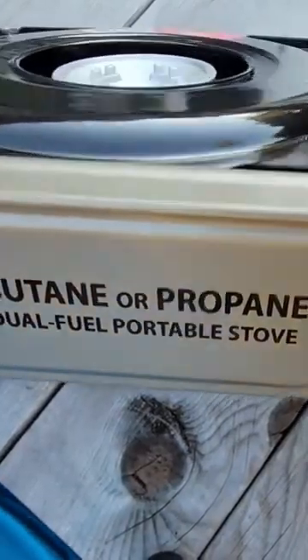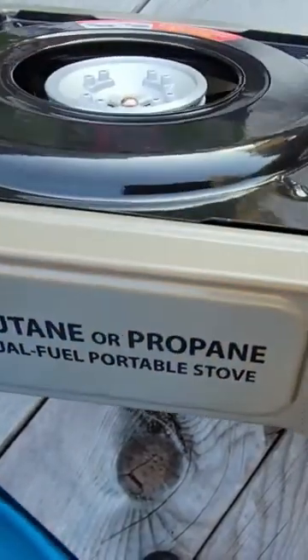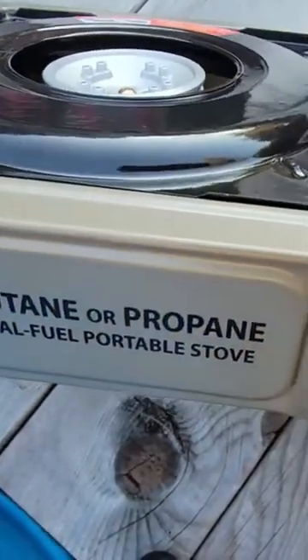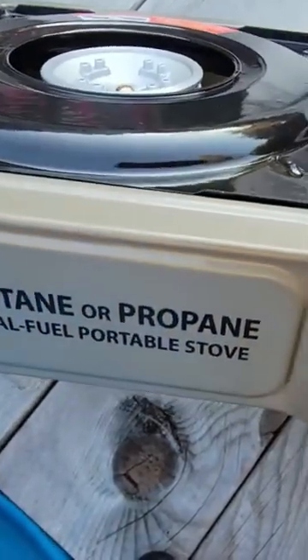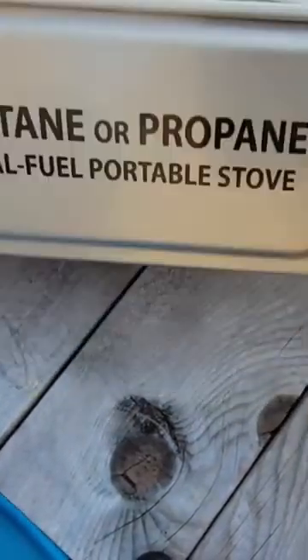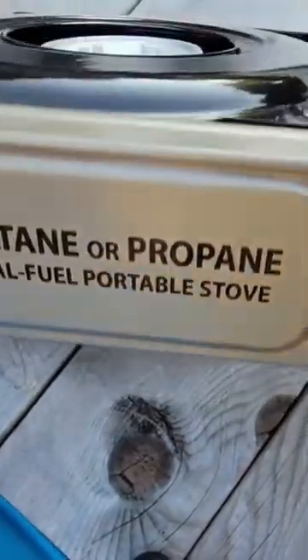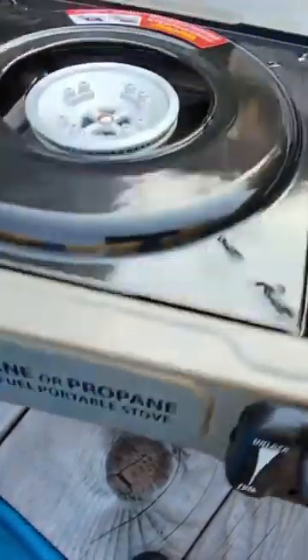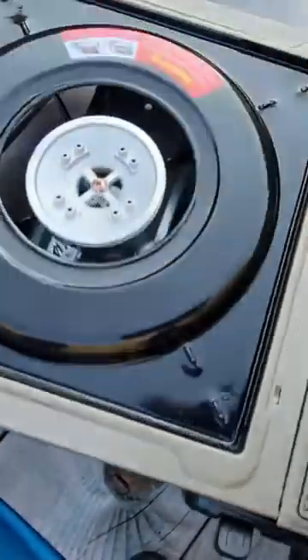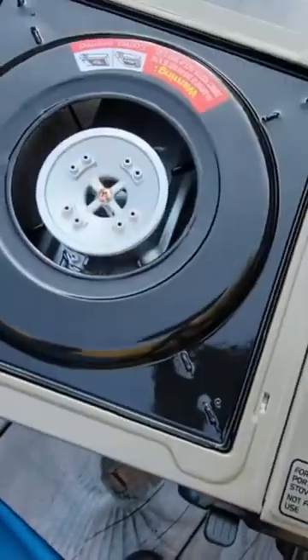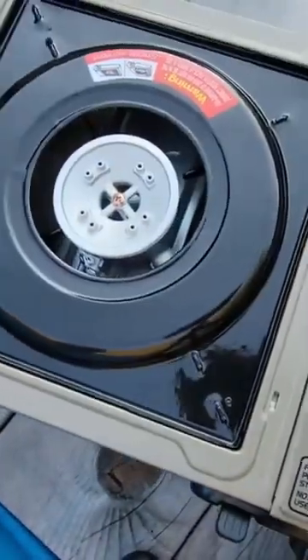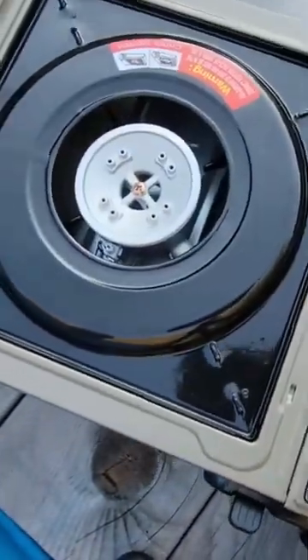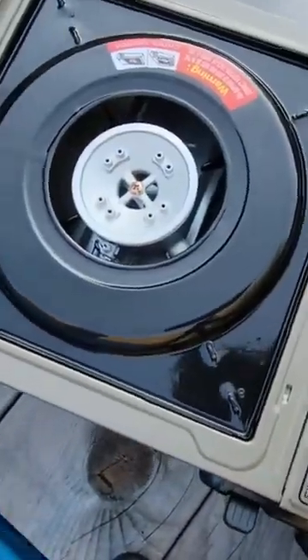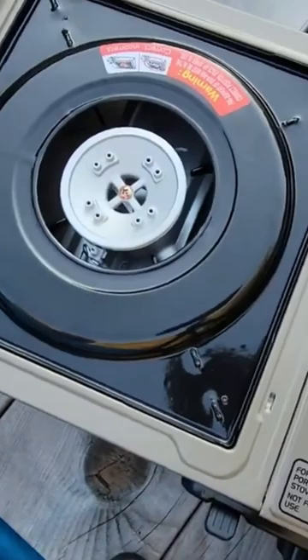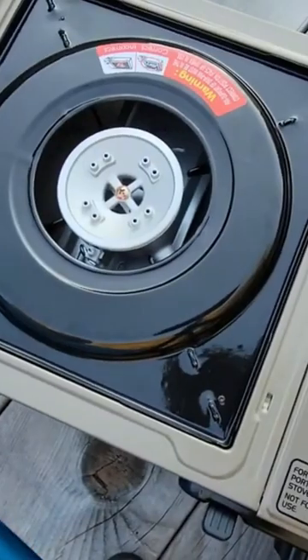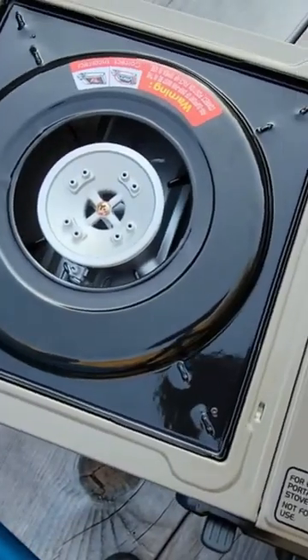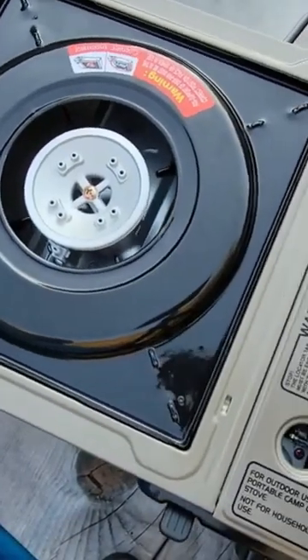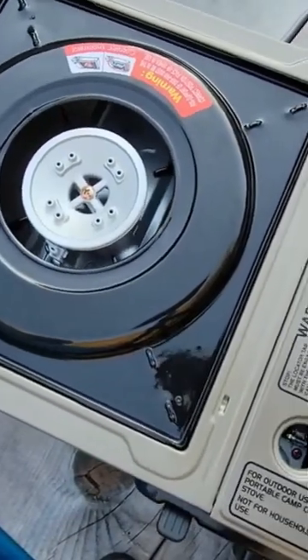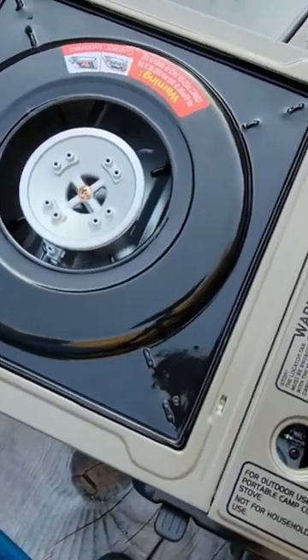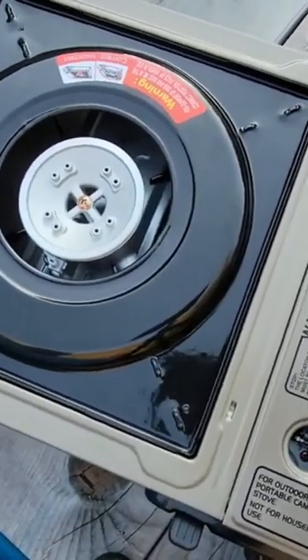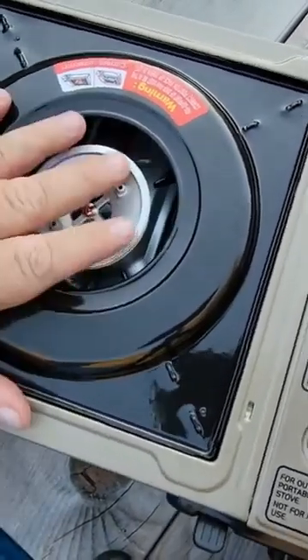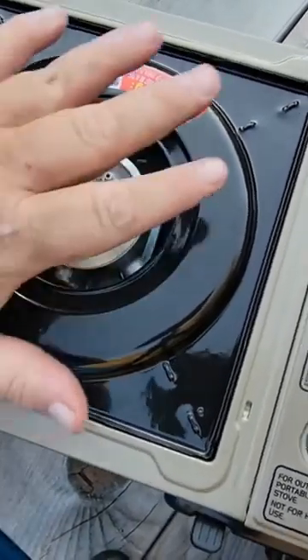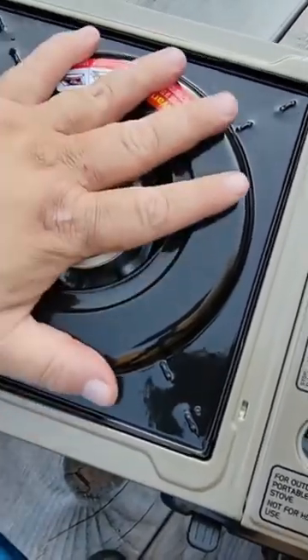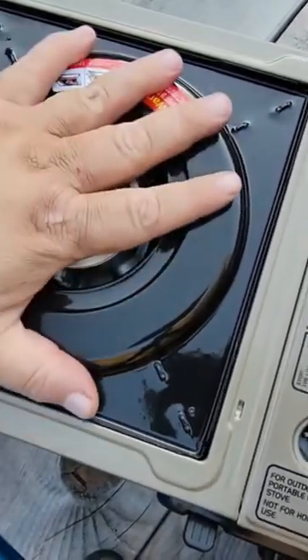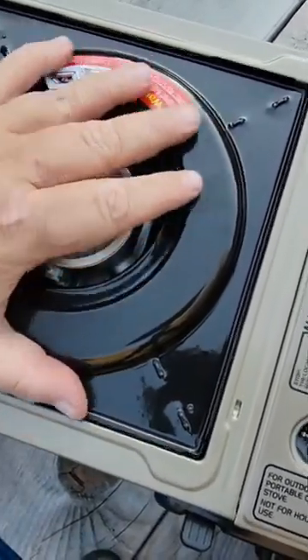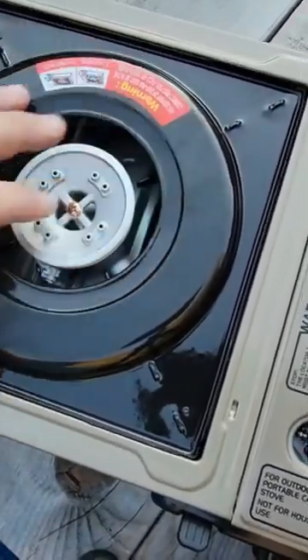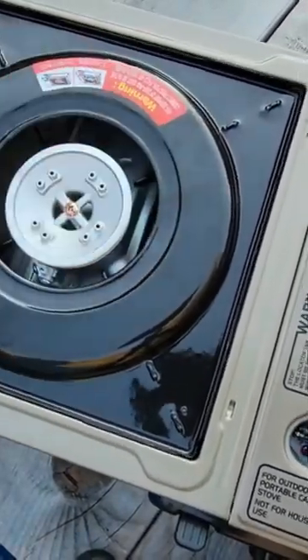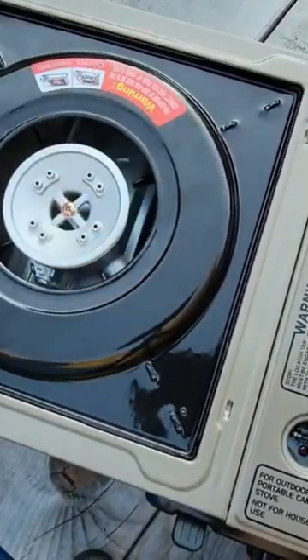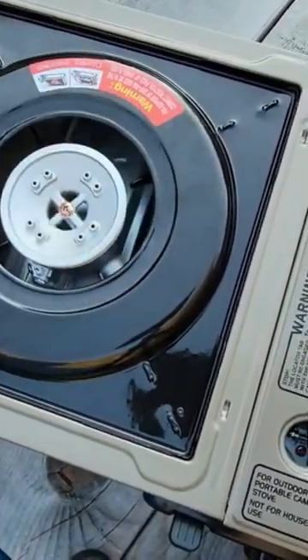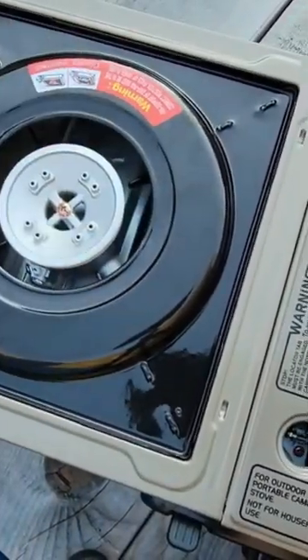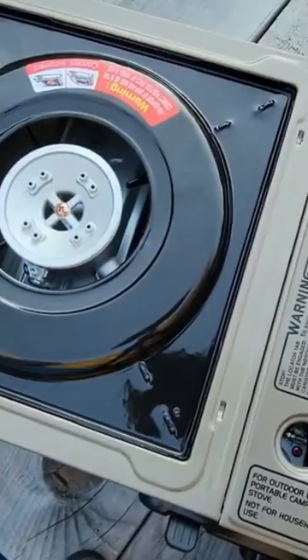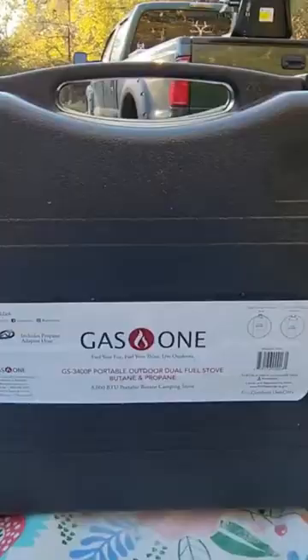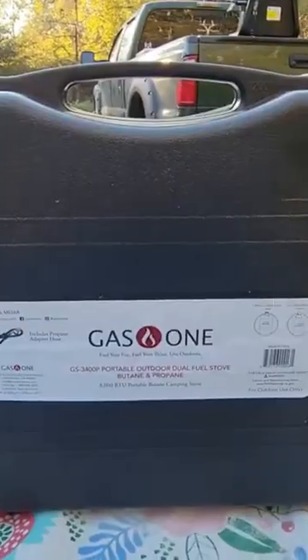We use this cooktop for nights when we are just traveling through — not spending the night. There's no sense setting up the Blackstone, so we pack it up. It's got a nice case.